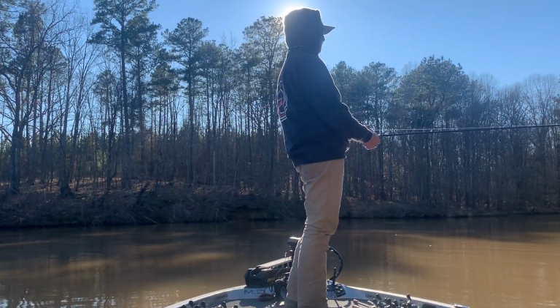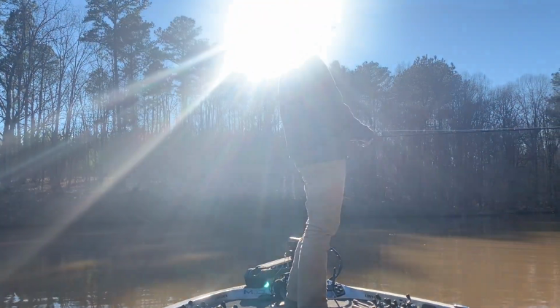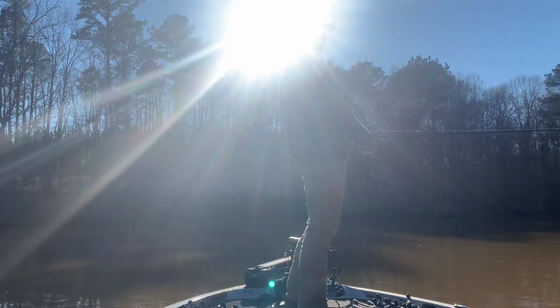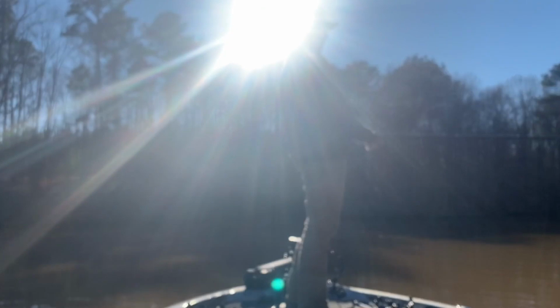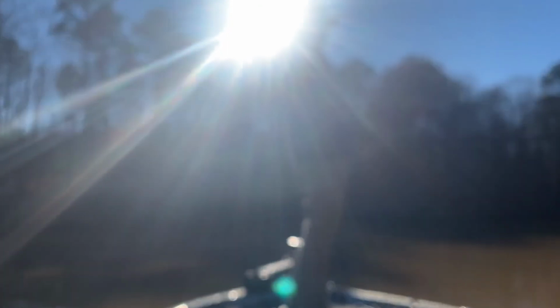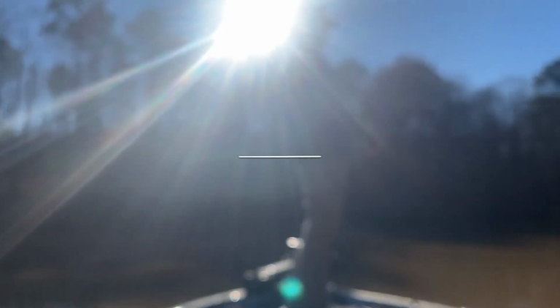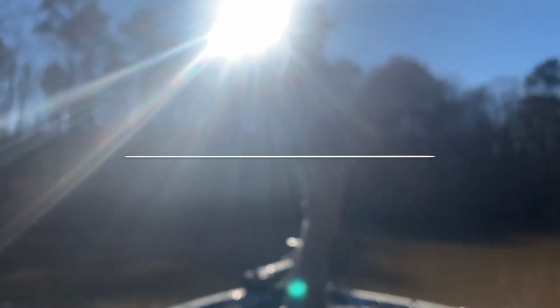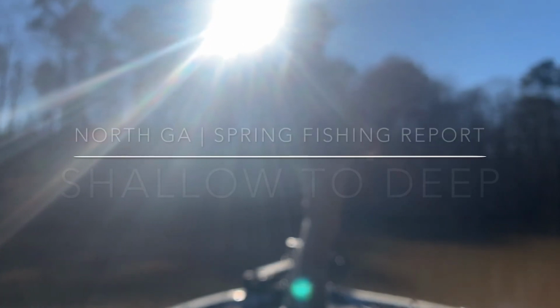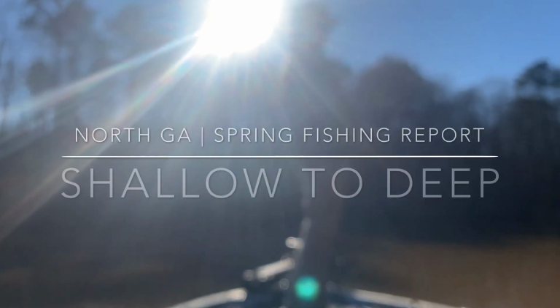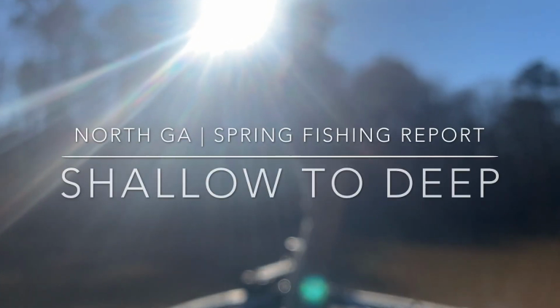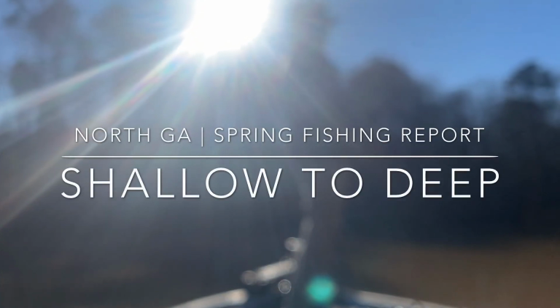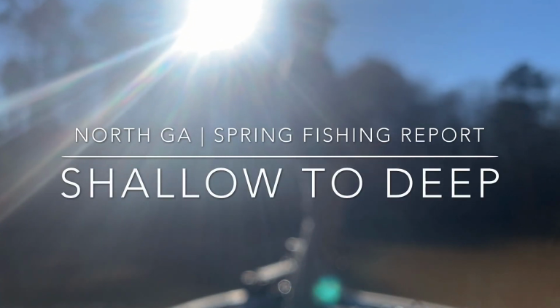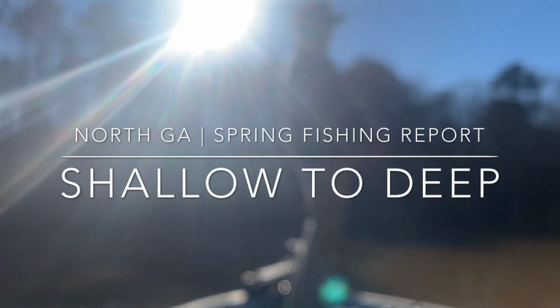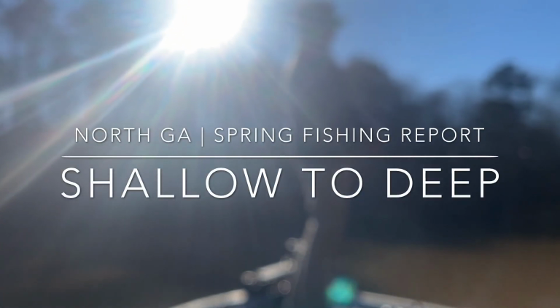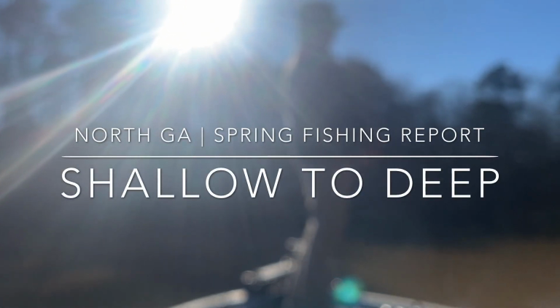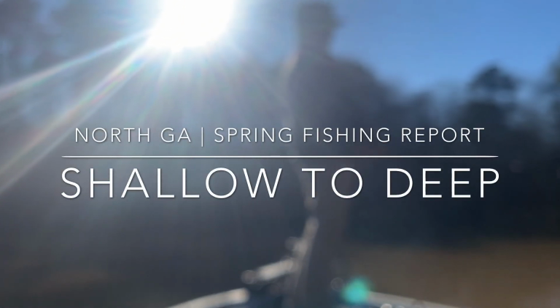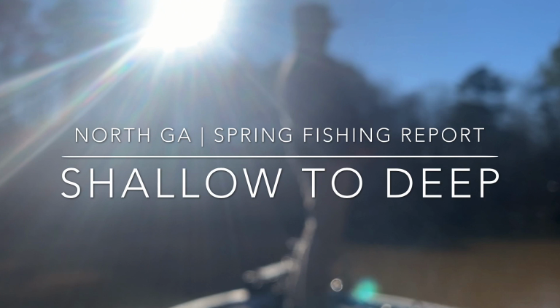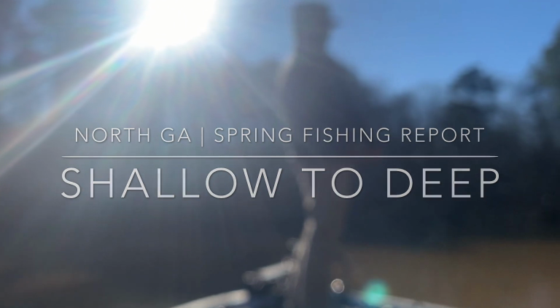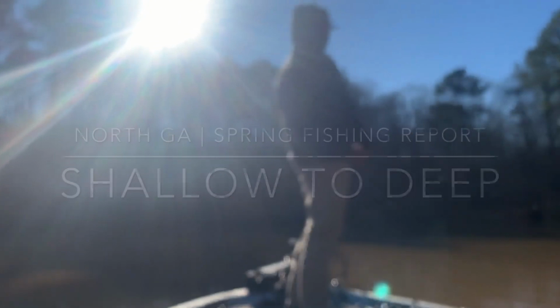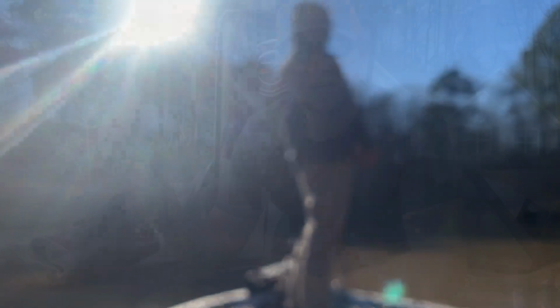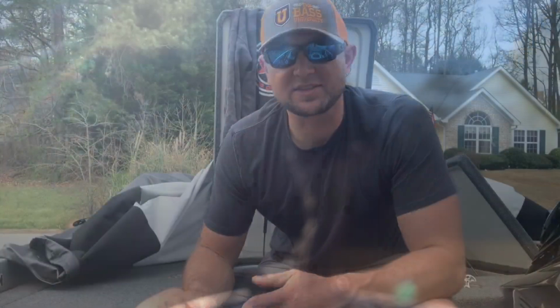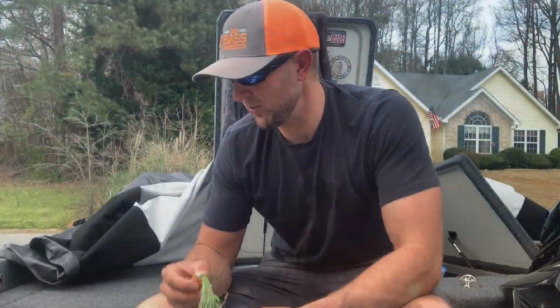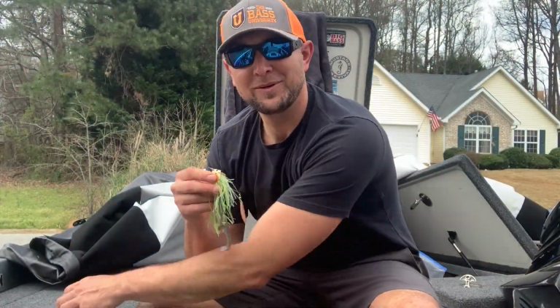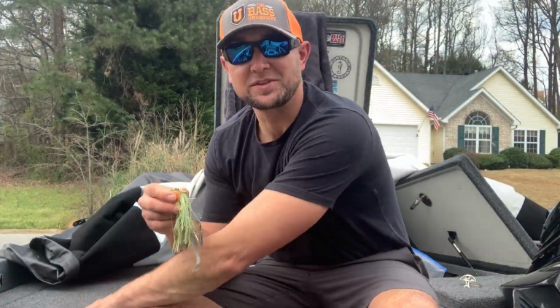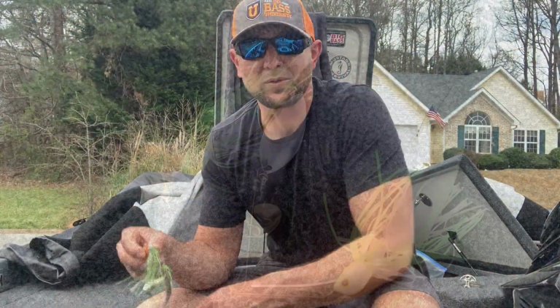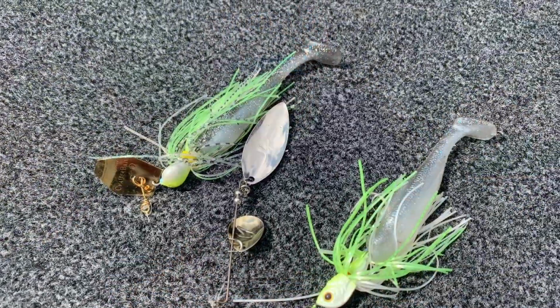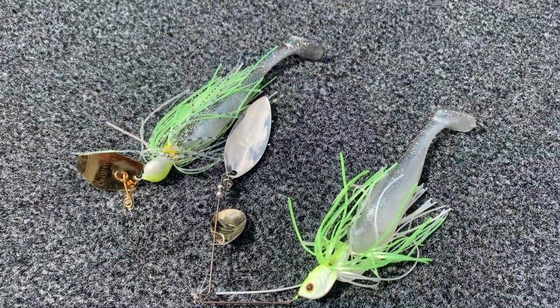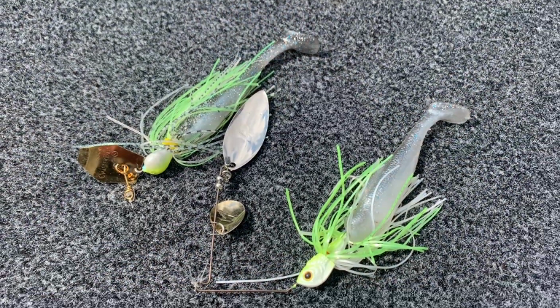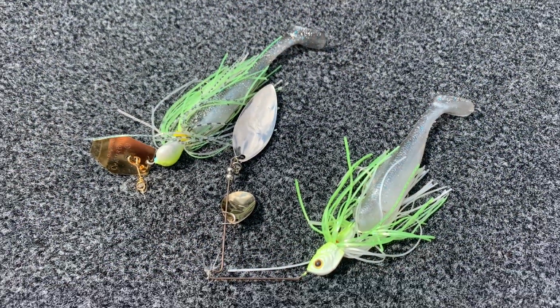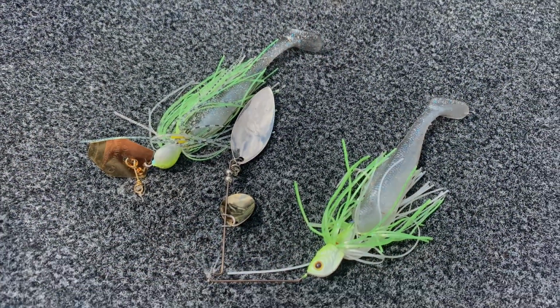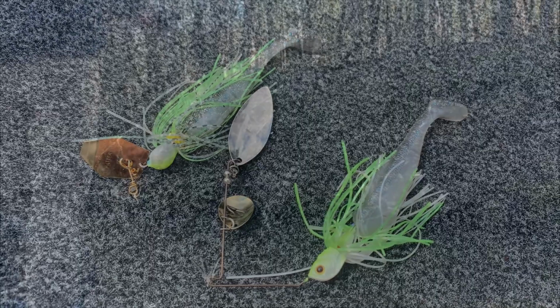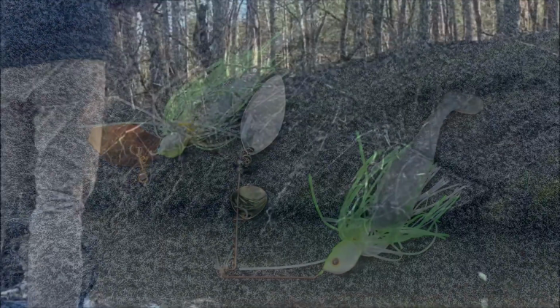Don't always shy away from dirty water in the springtime — it holds that heat. A couple of techniques to start with when fishing in dirty water: chatterbait and spinnerbait, you can't go wrong.